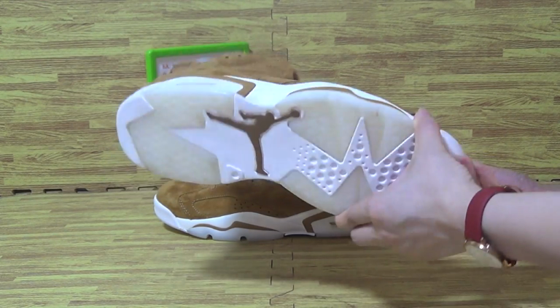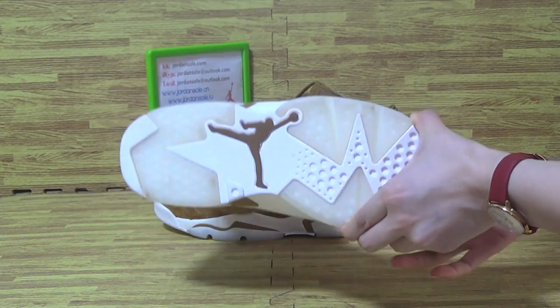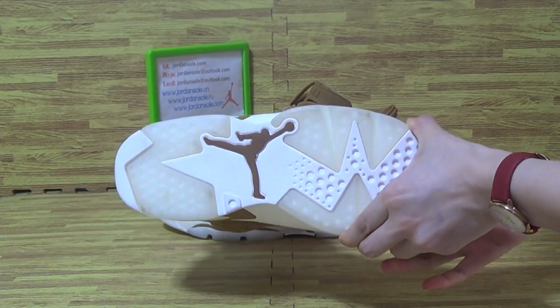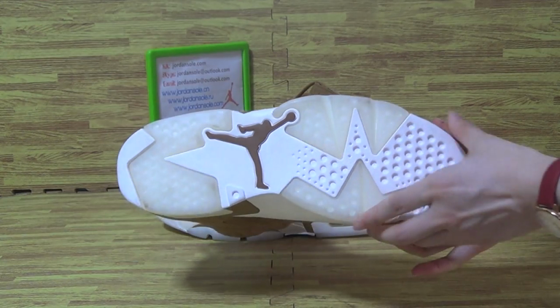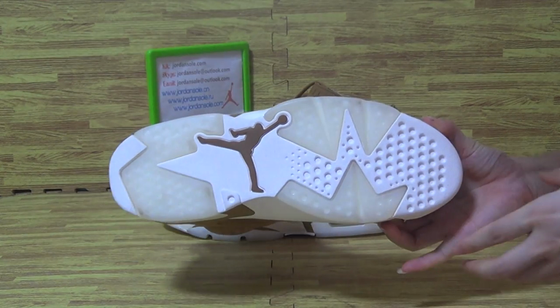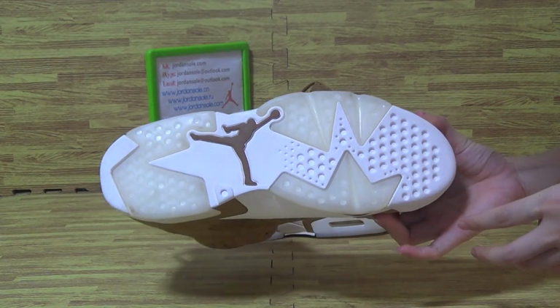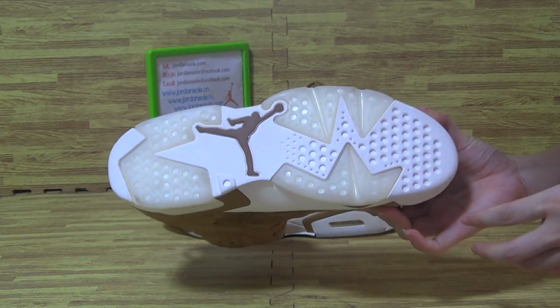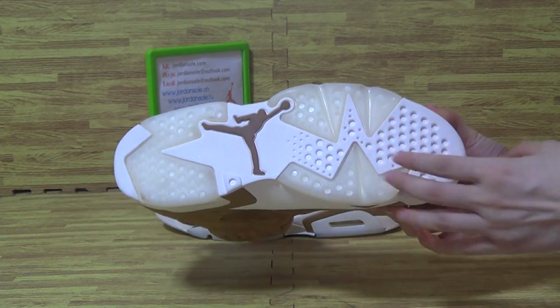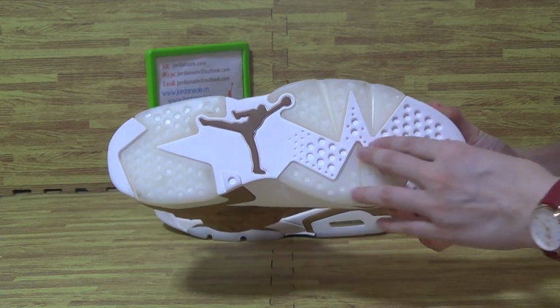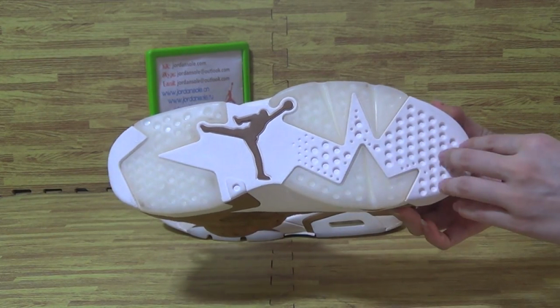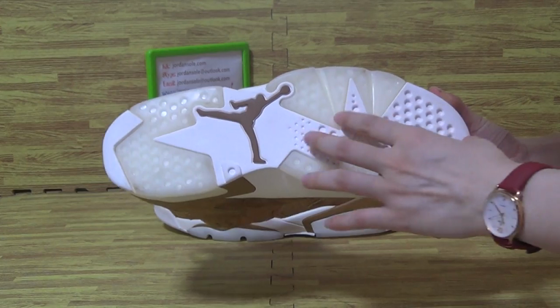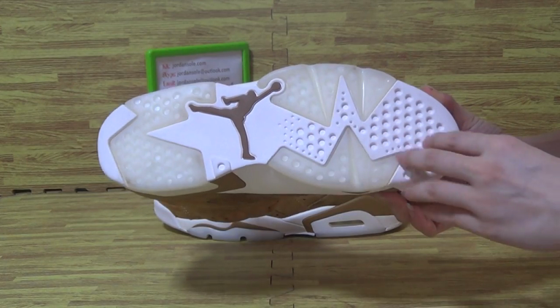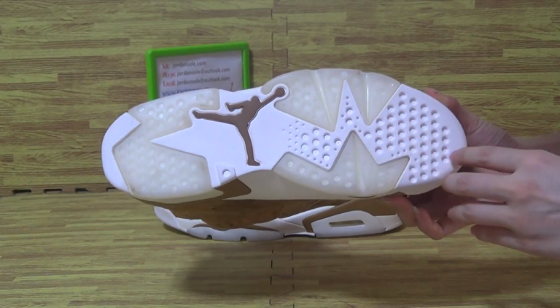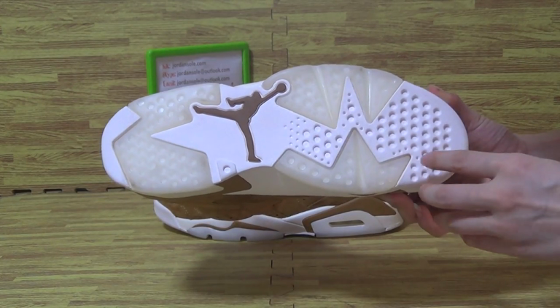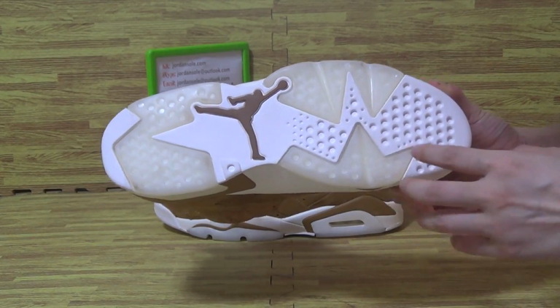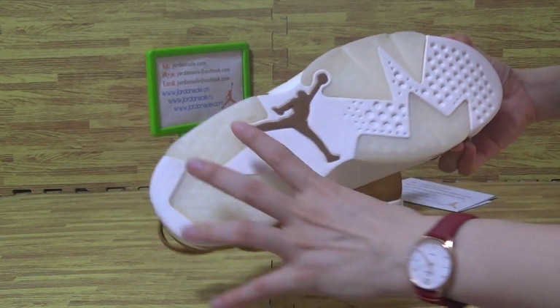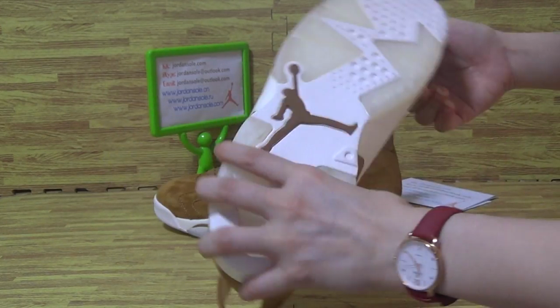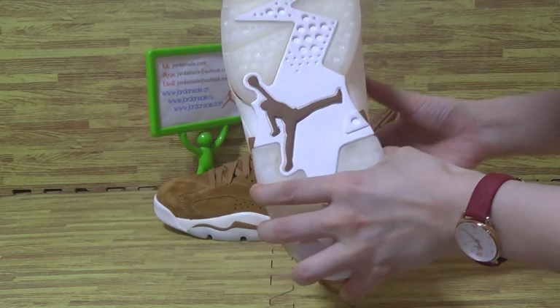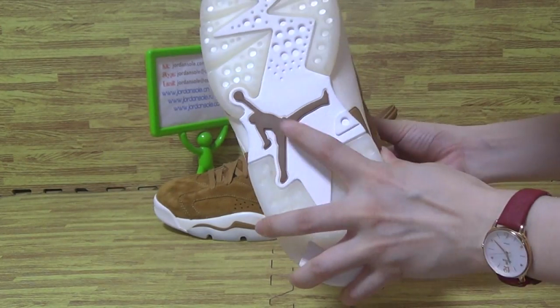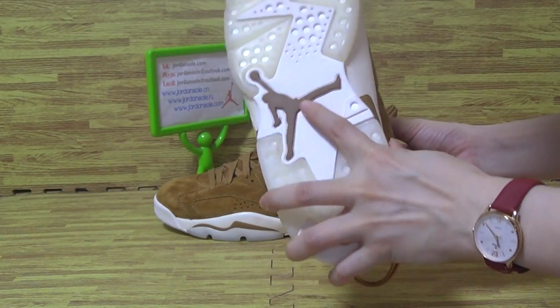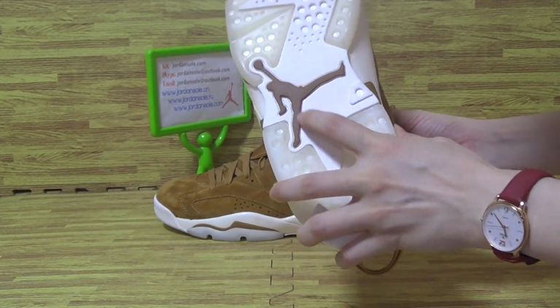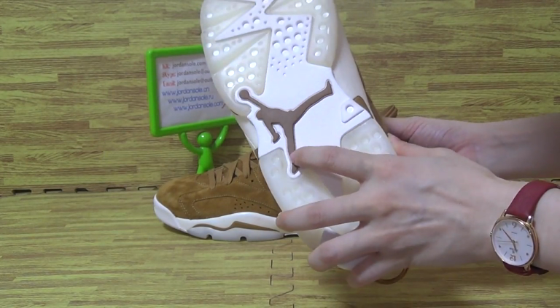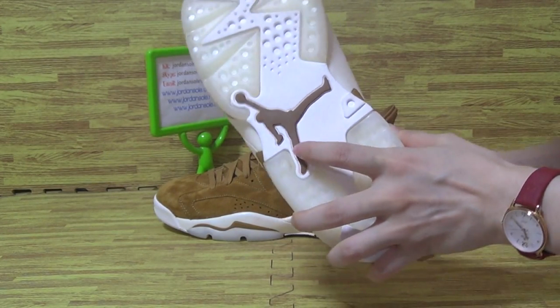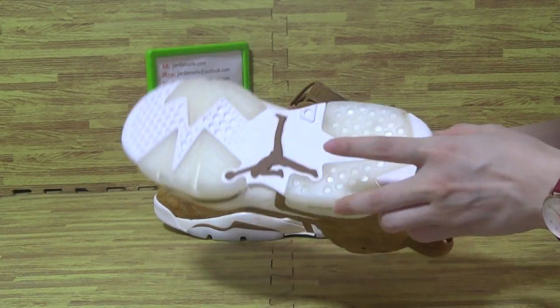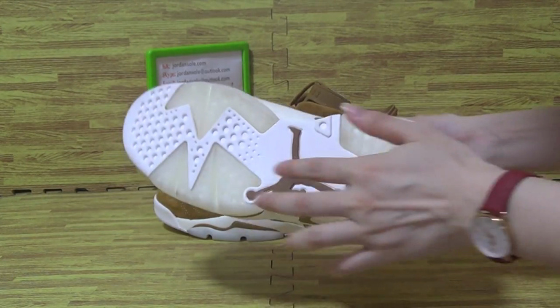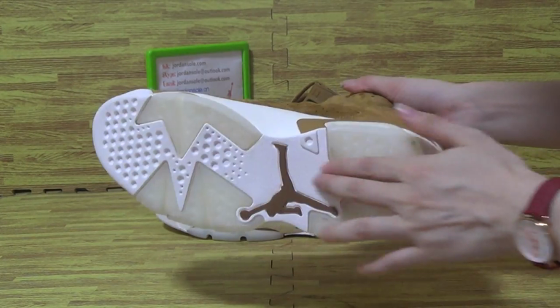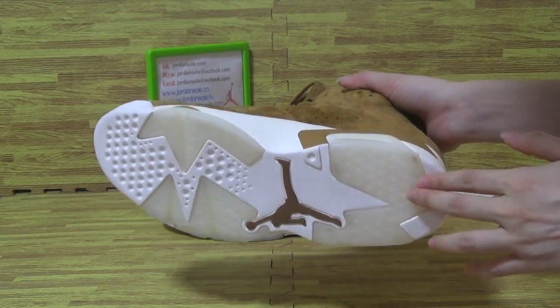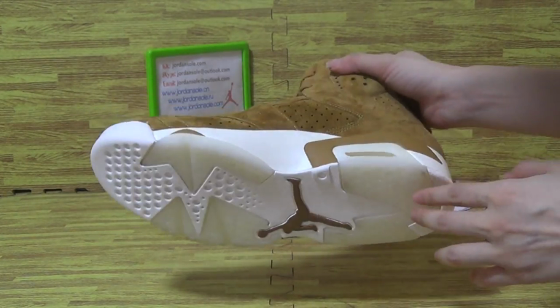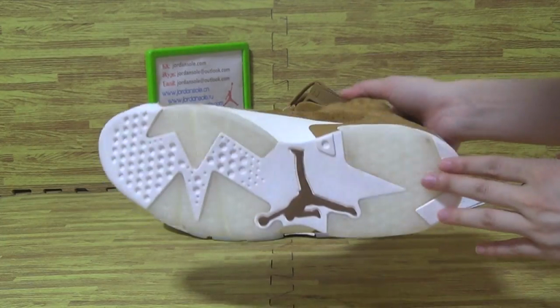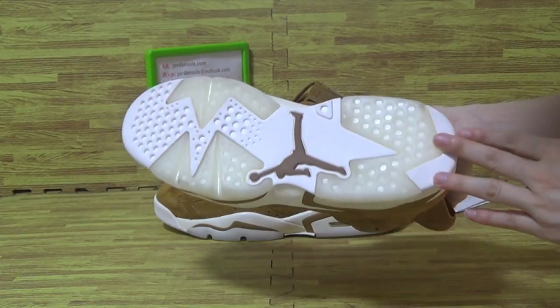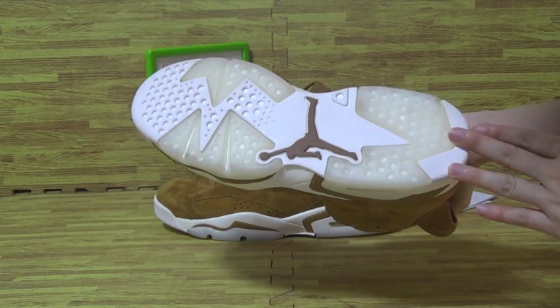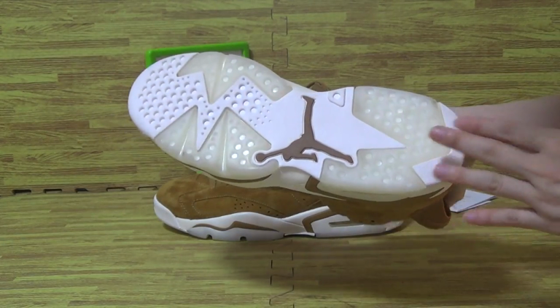Shoes also like this one. Shoes also with the jumper band, and the shoes also look so cool.